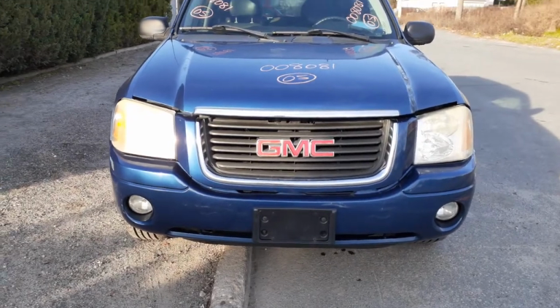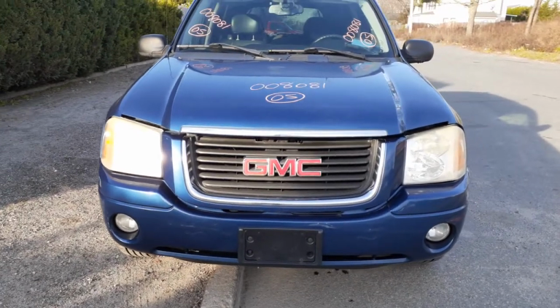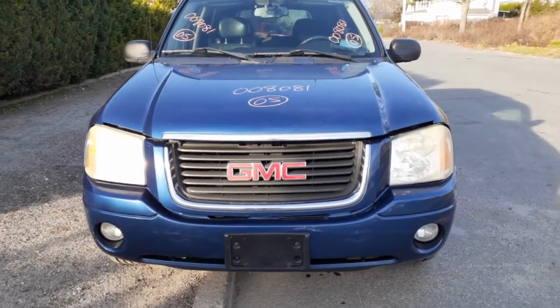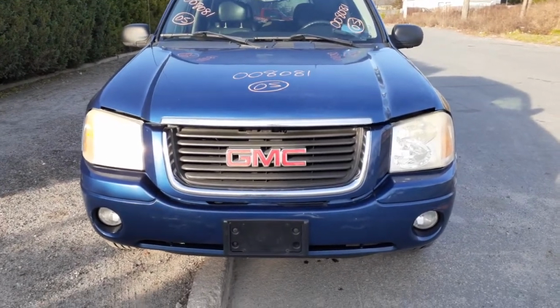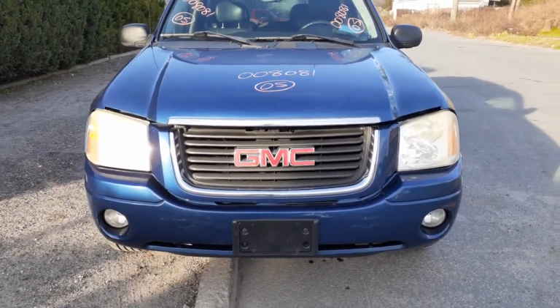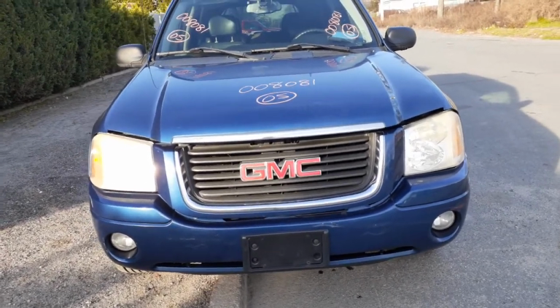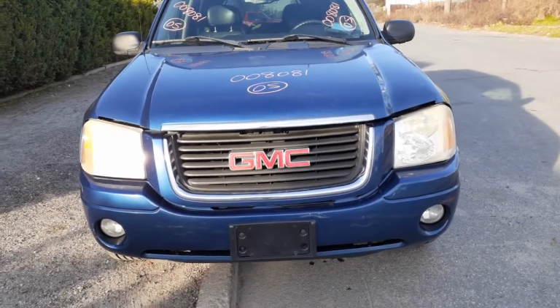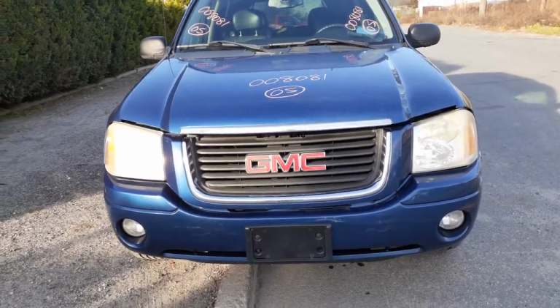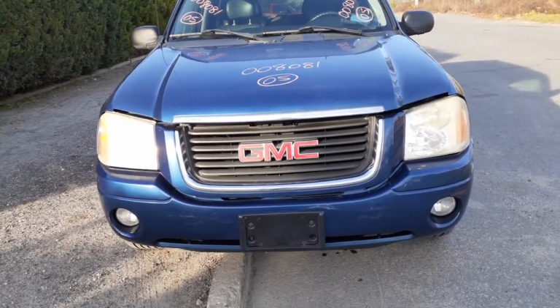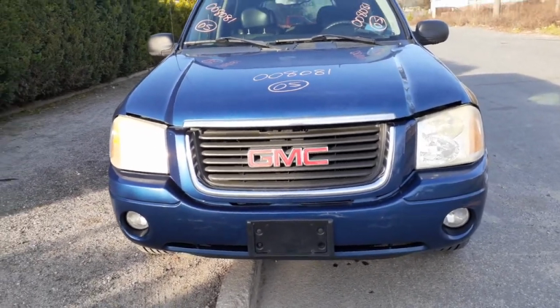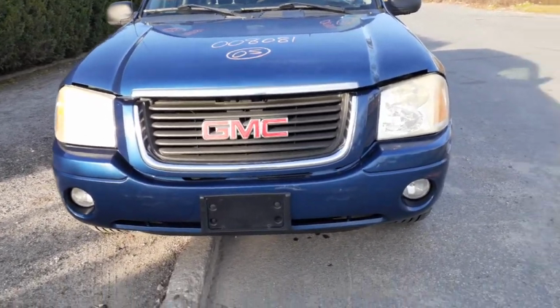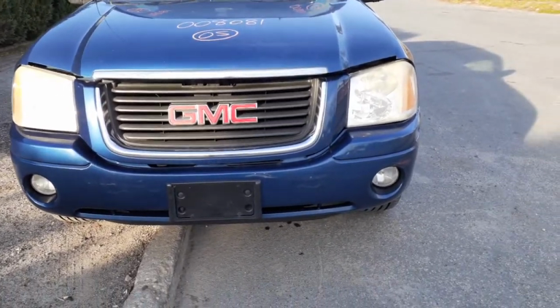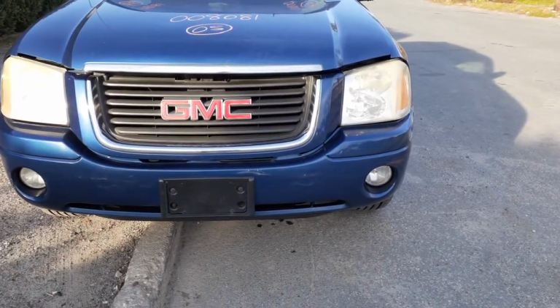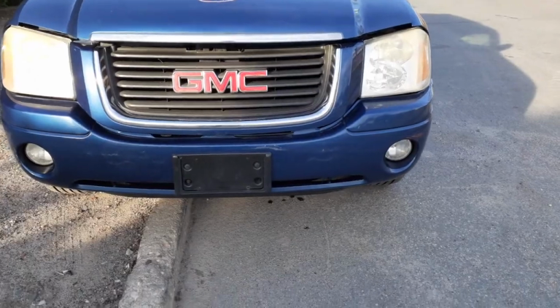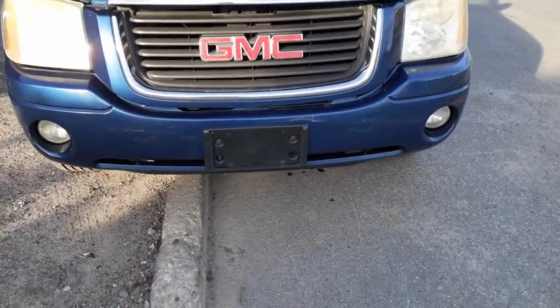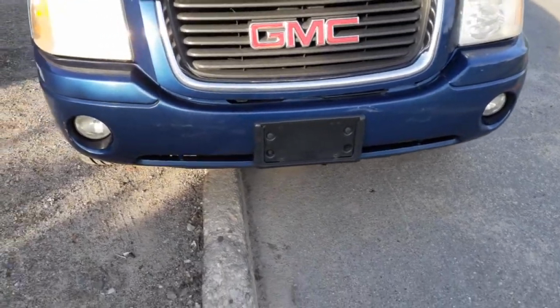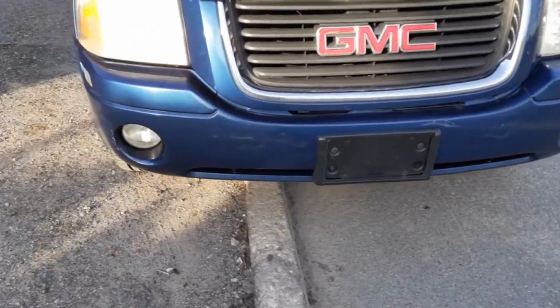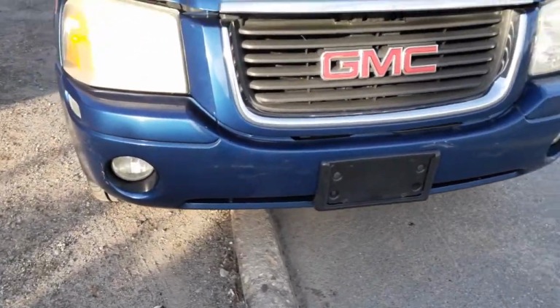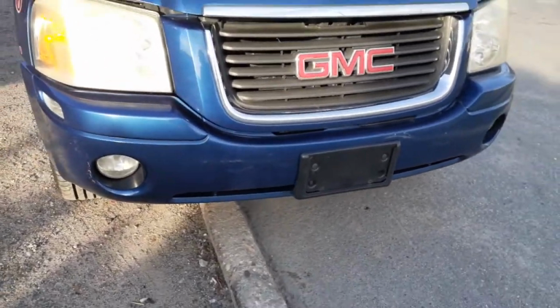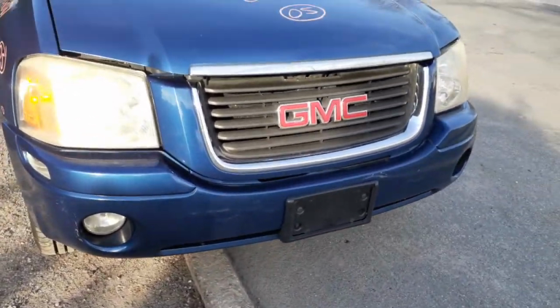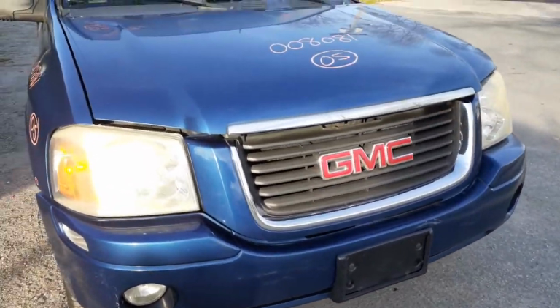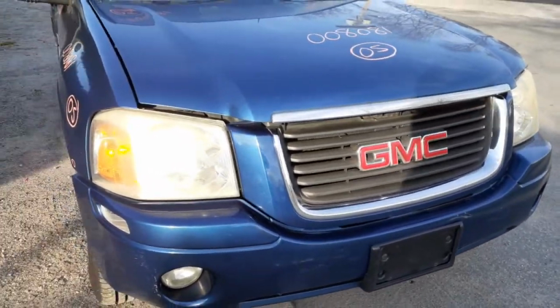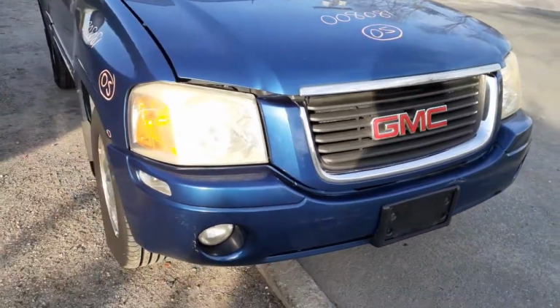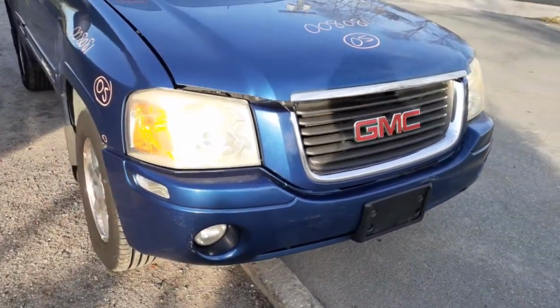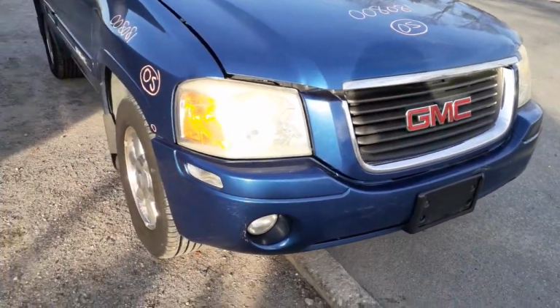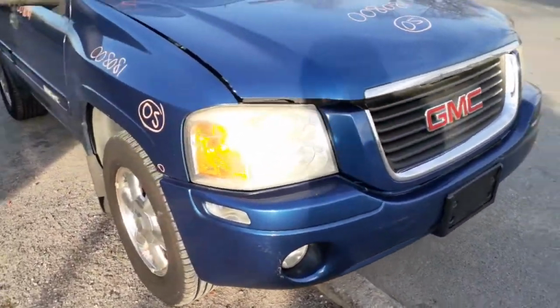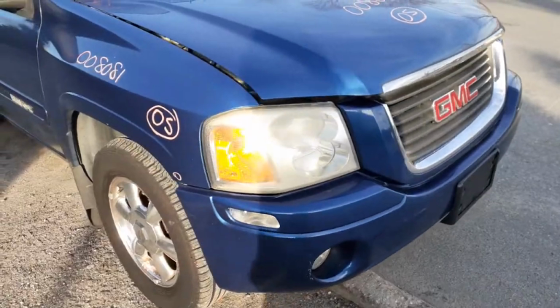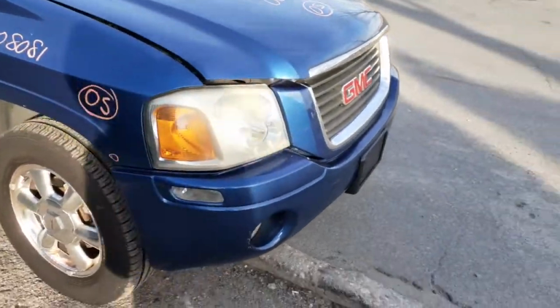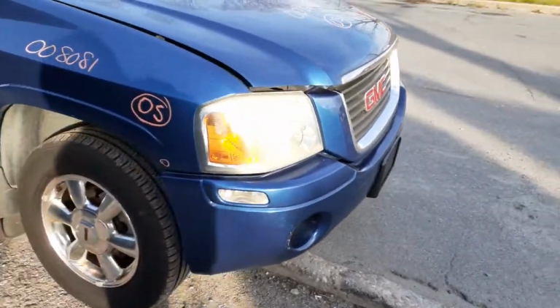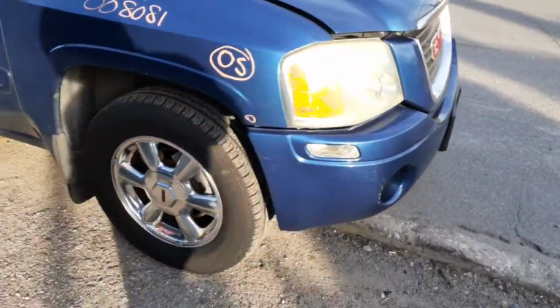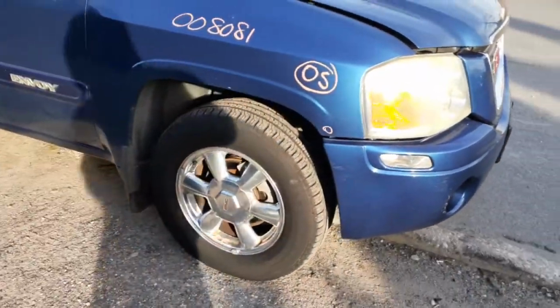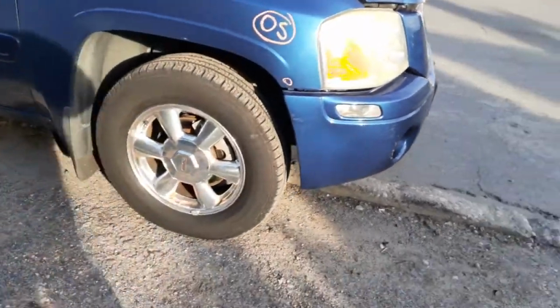The nose is all there, all complete — we got it in its individual pieces. The front valance is nice and clean with a couple of scratches, nothing bad. Definitely a good grille, good headlights, good hood, good hinges. It does have a ding or so in it.